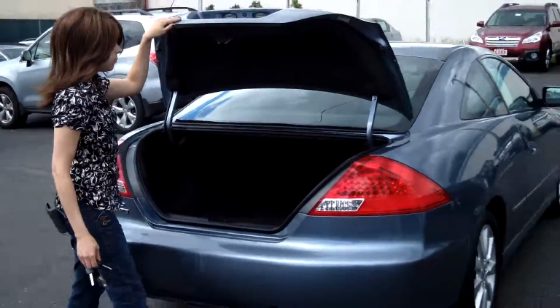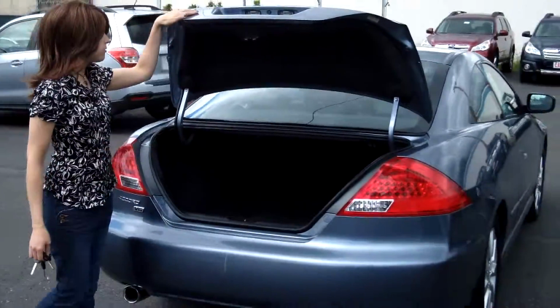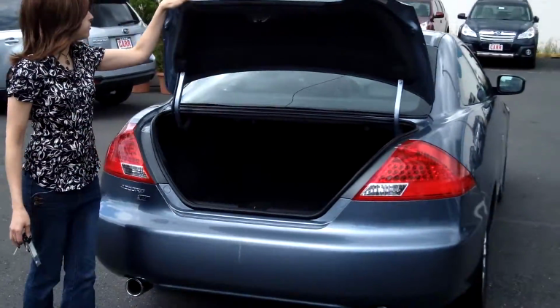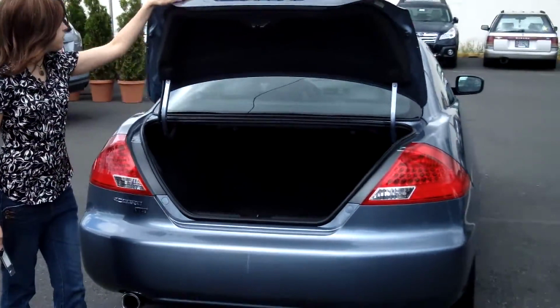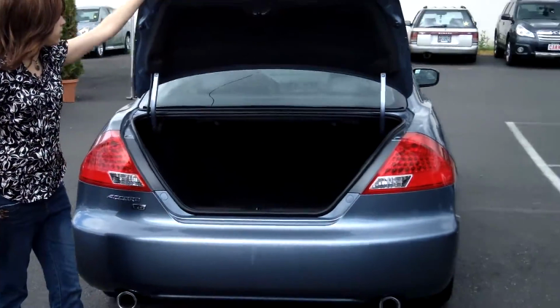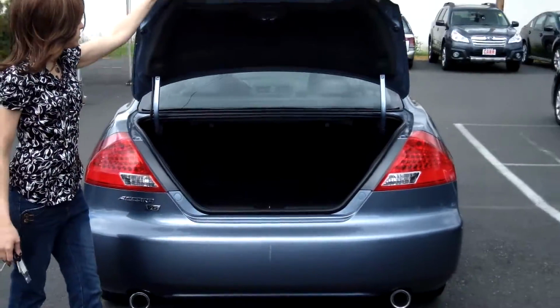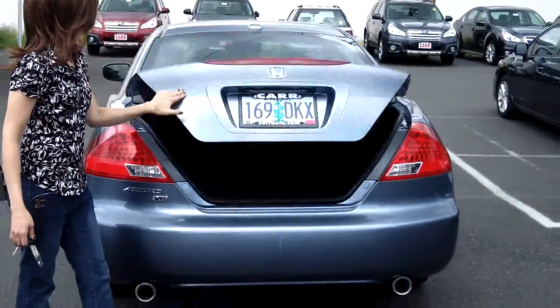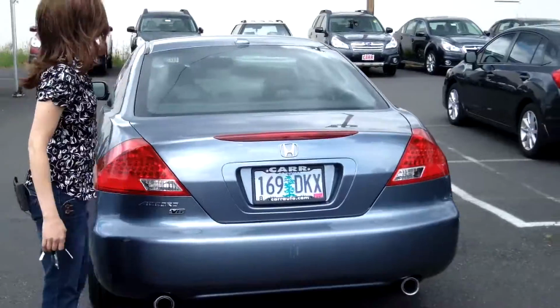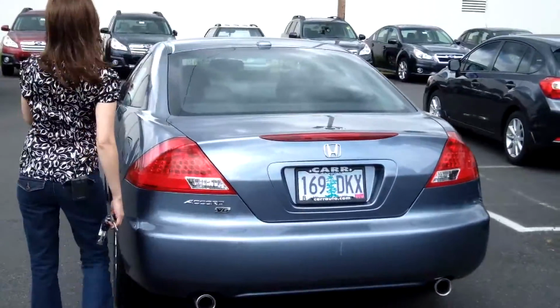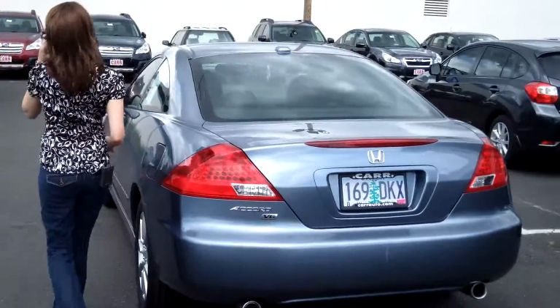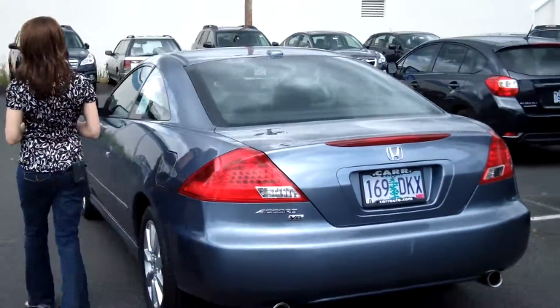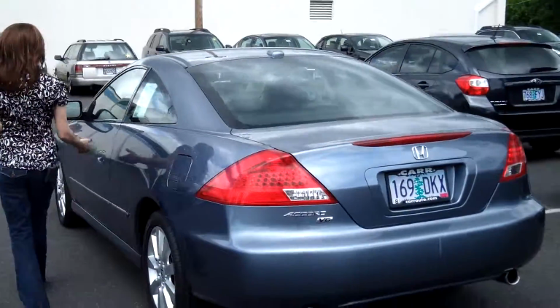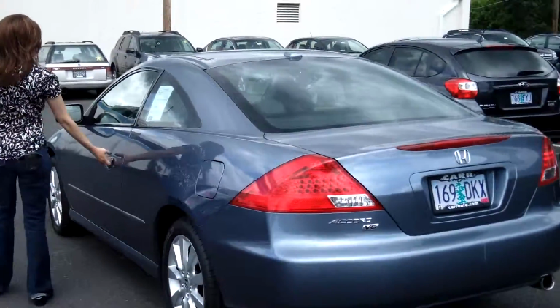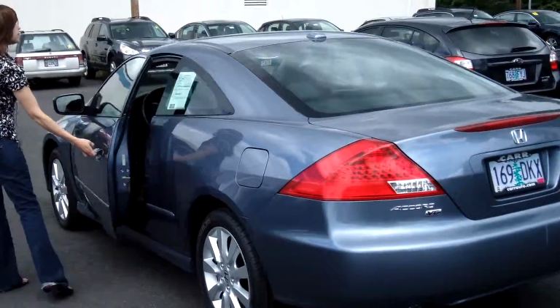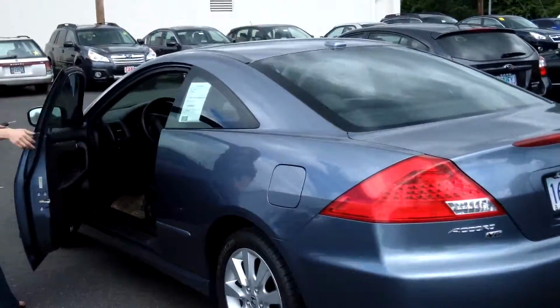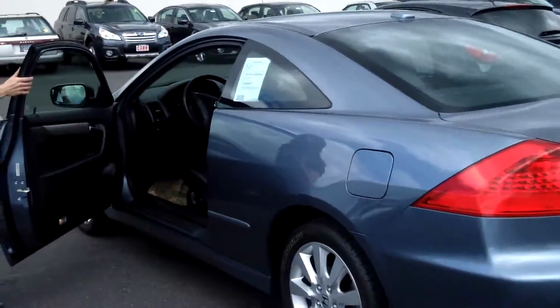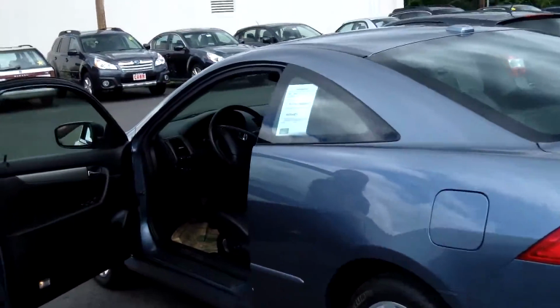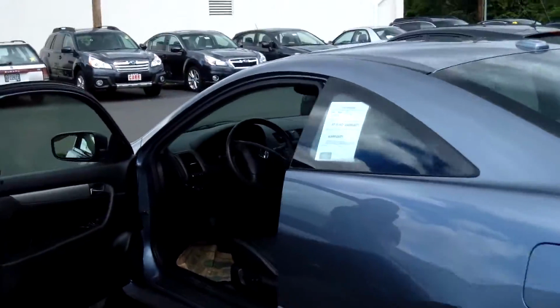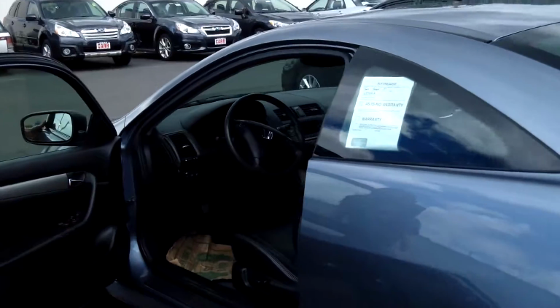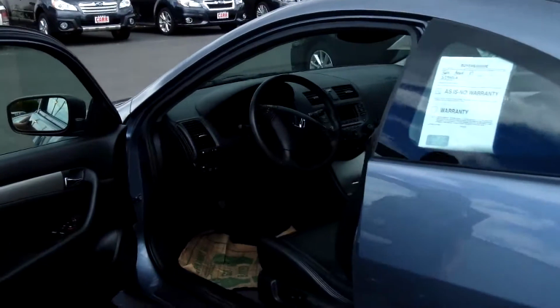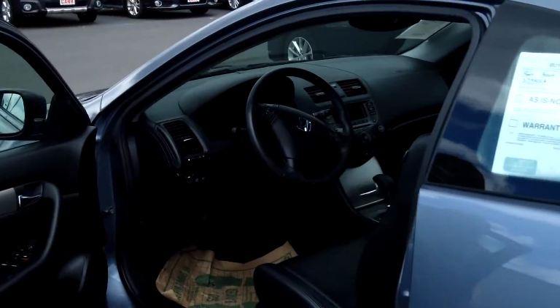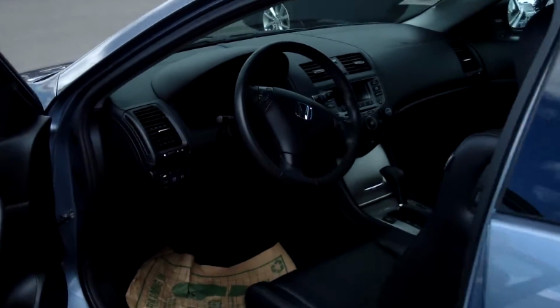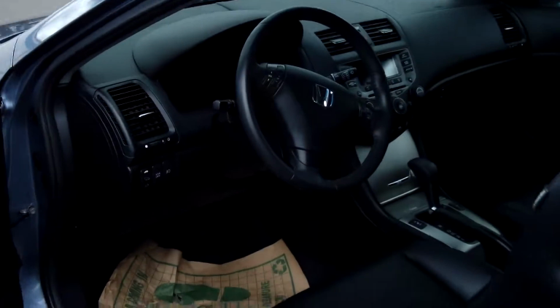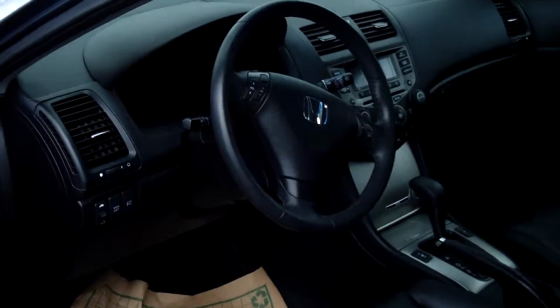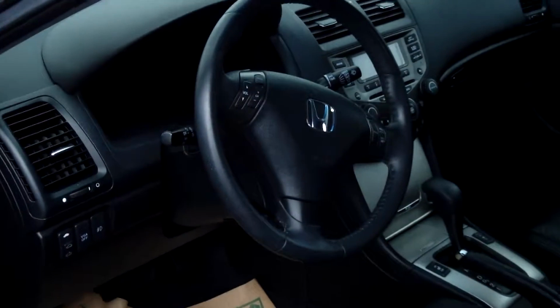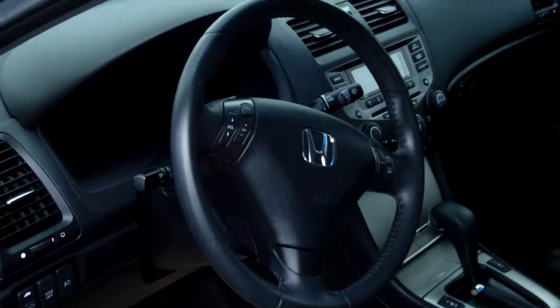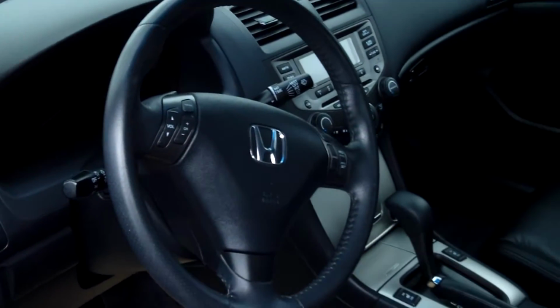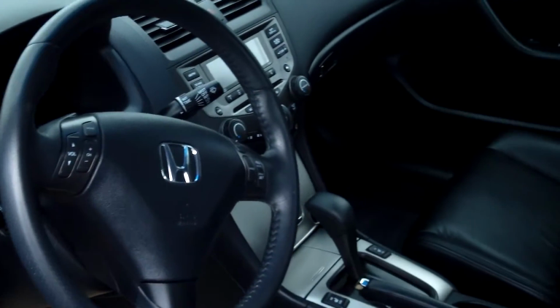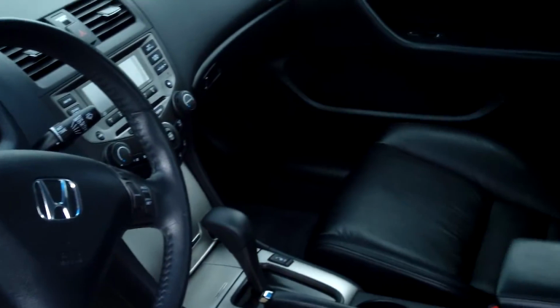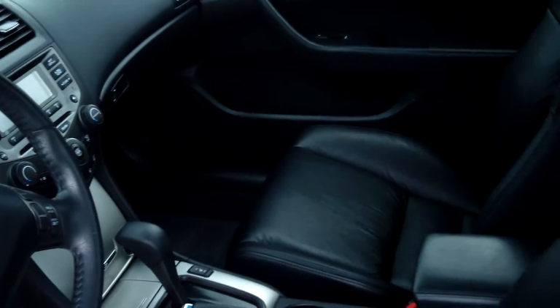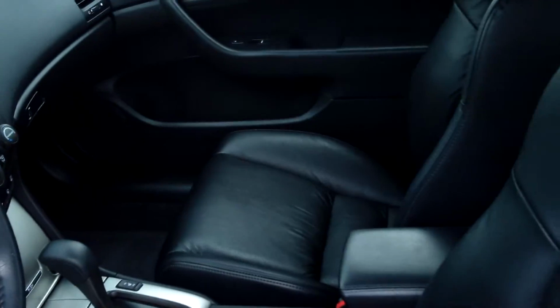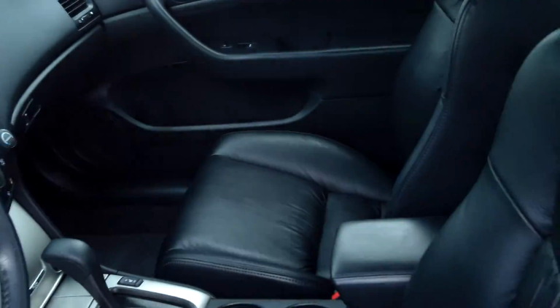Plenty of cargo space in the trunk. Single disc MP3 player. Power door locks, power windows, power steering, cruise control.